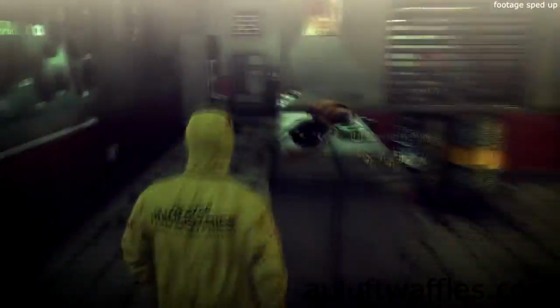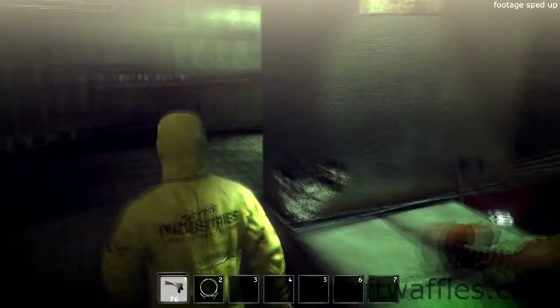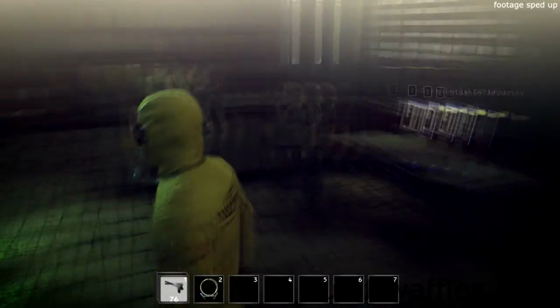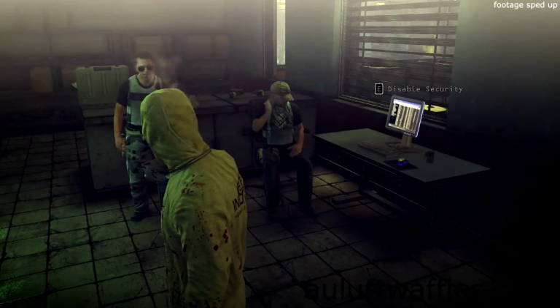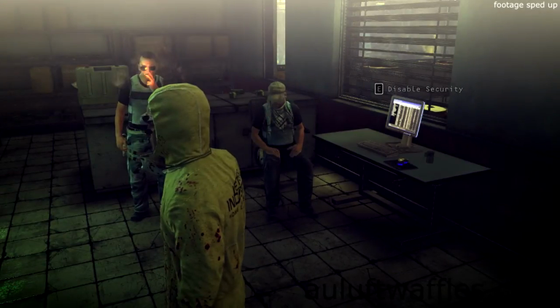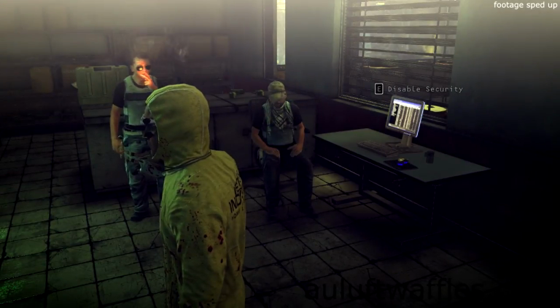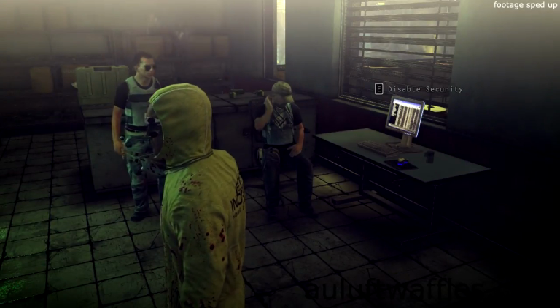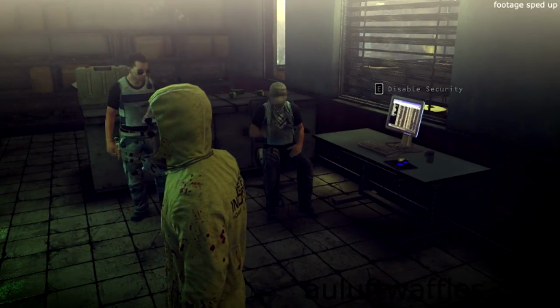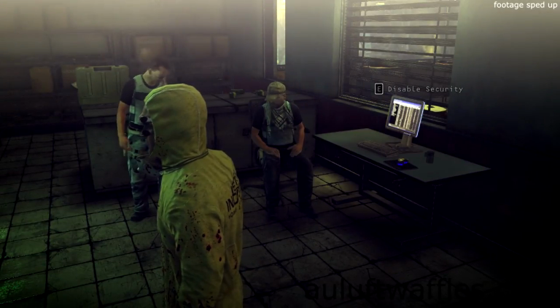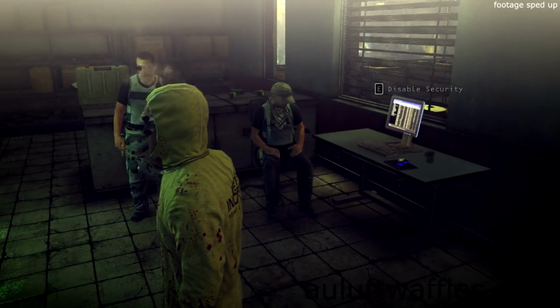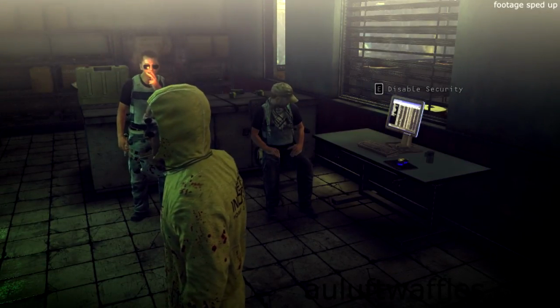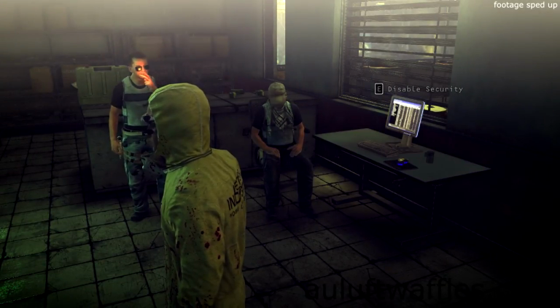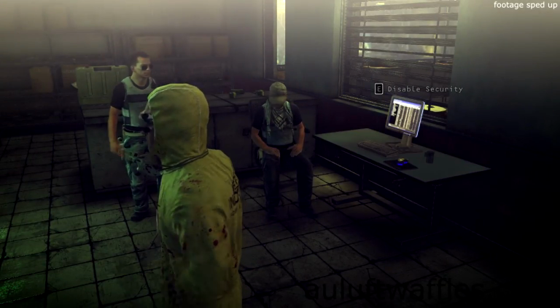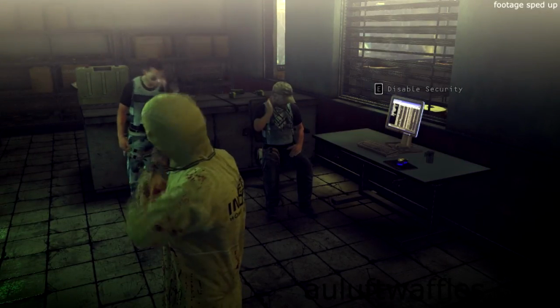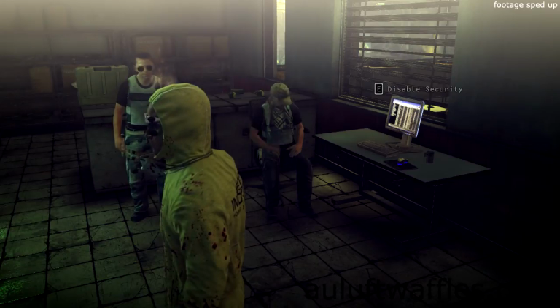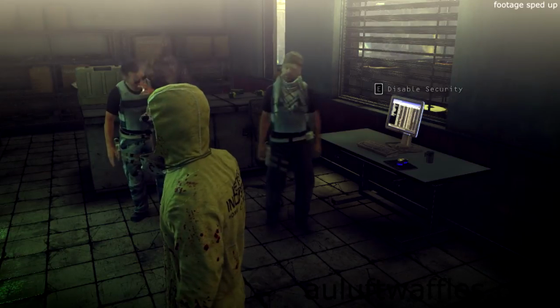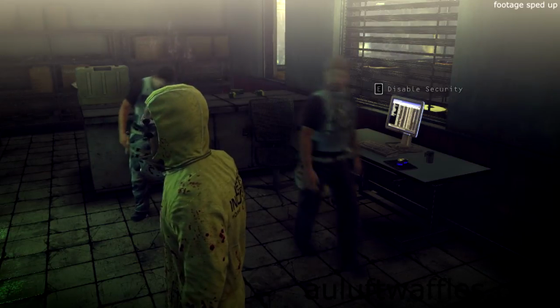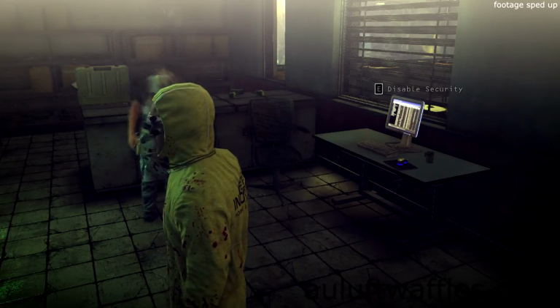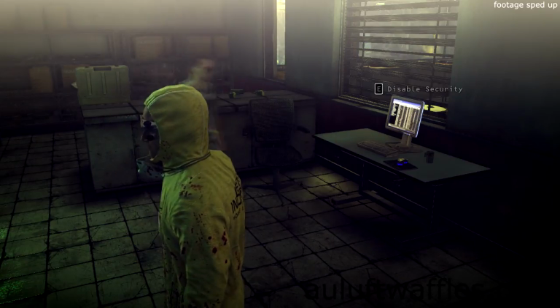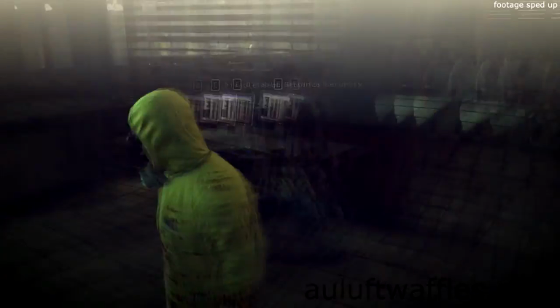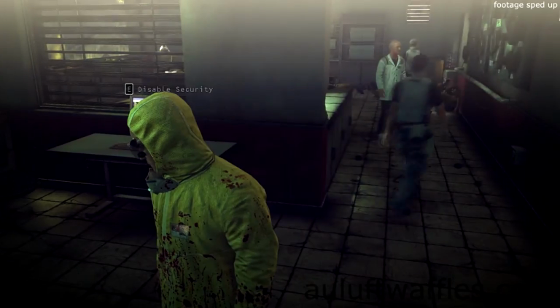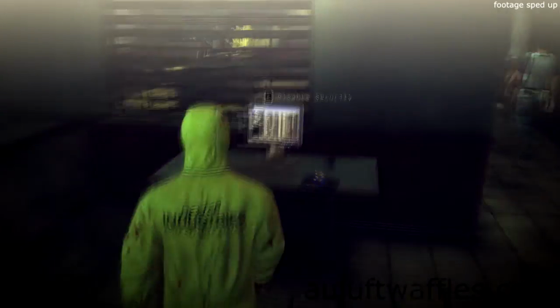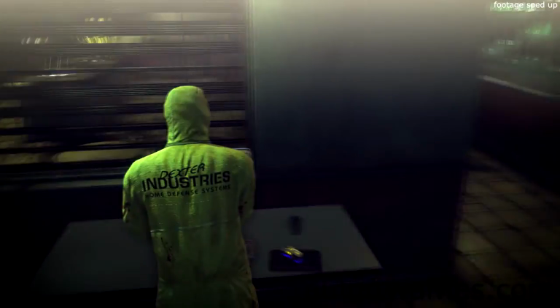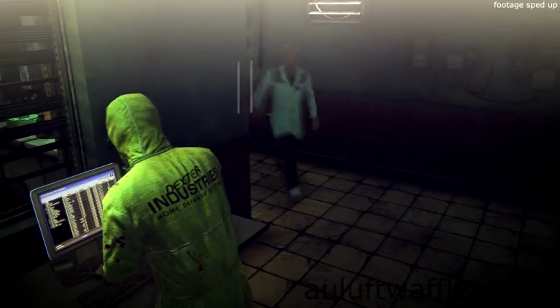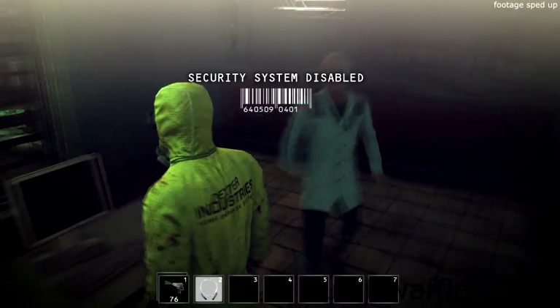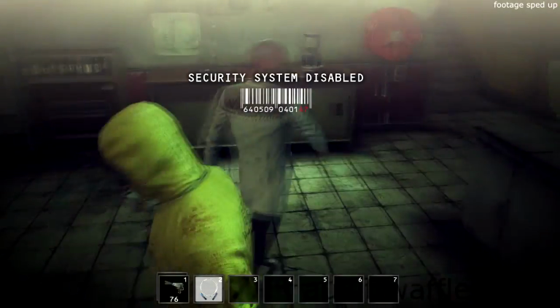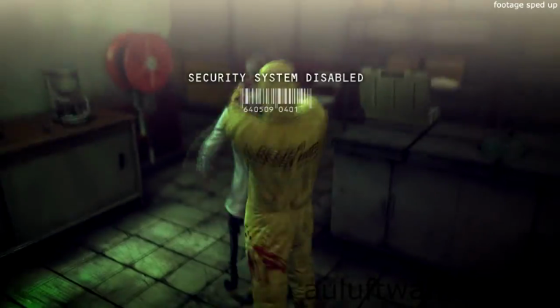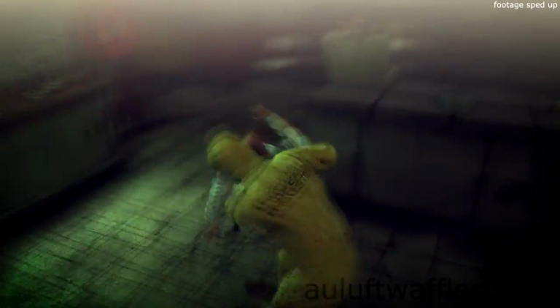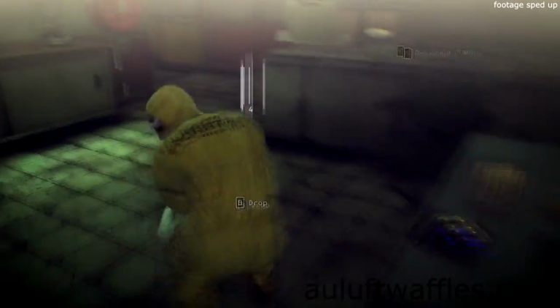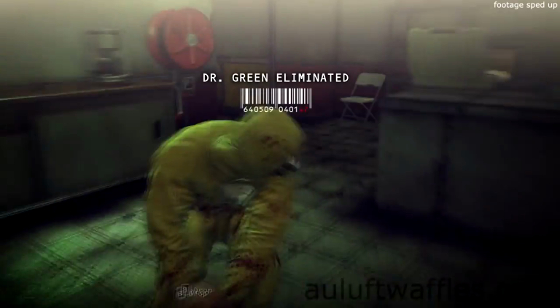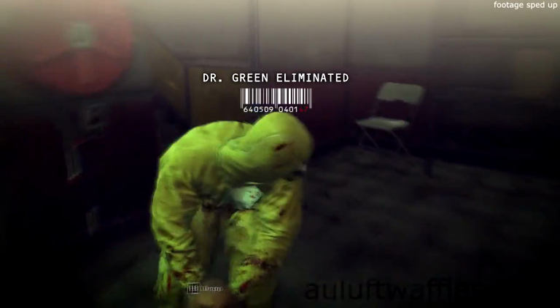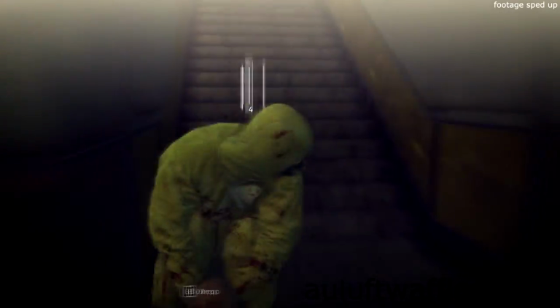Go down the stairs and into the security room ahead. Go to the computer in the room and wait for the two guards to leave. As soon as they have, walk past the computer, deactivate the security, and garrote Dr. Green.